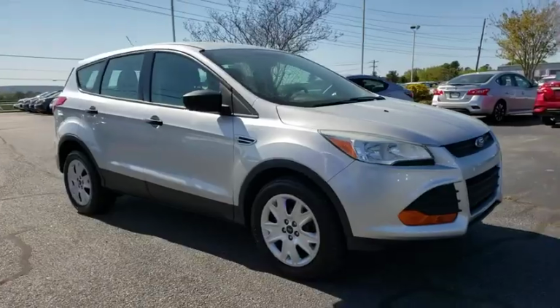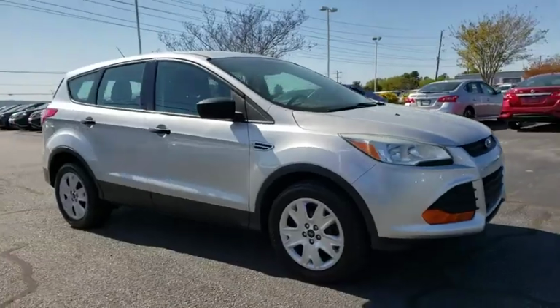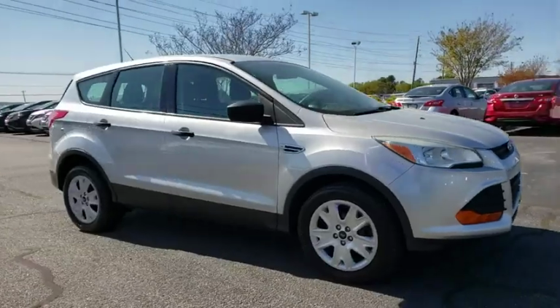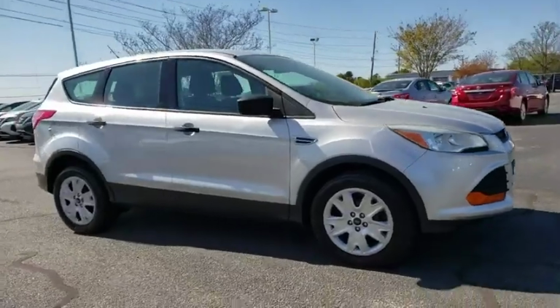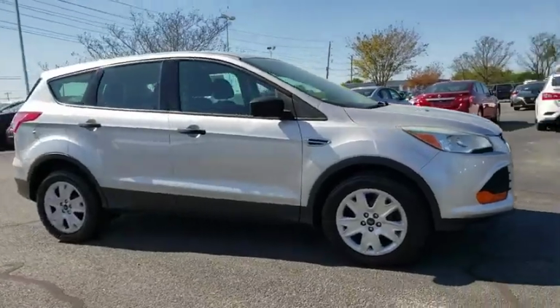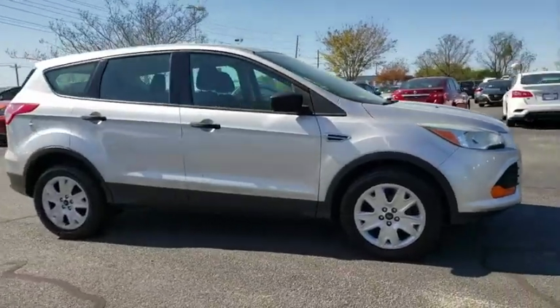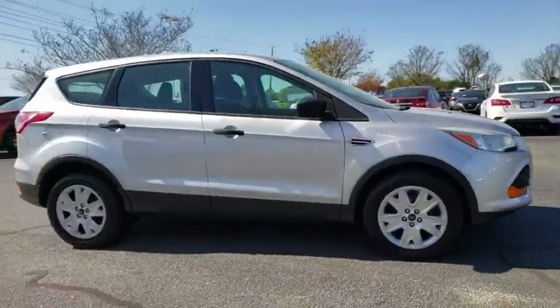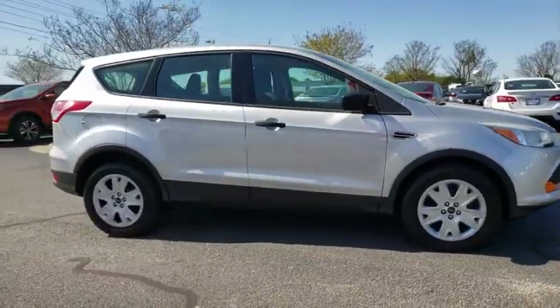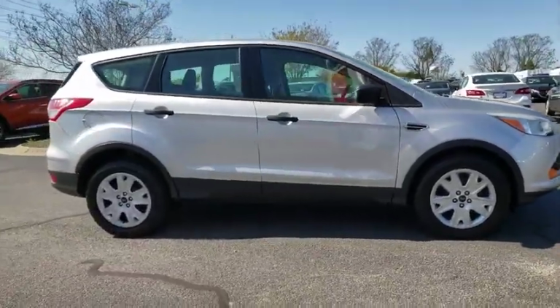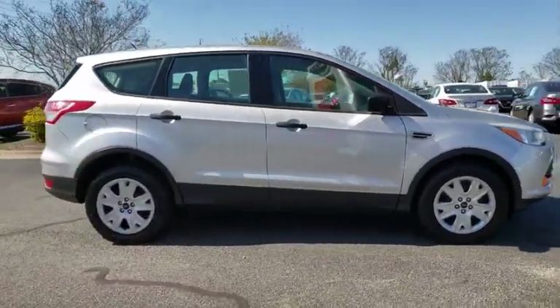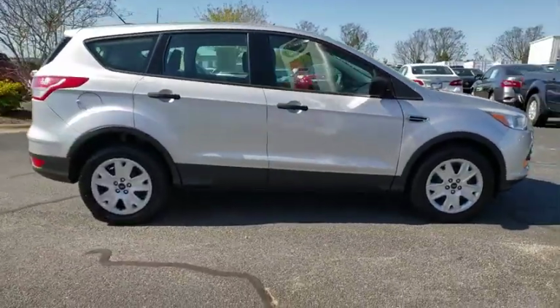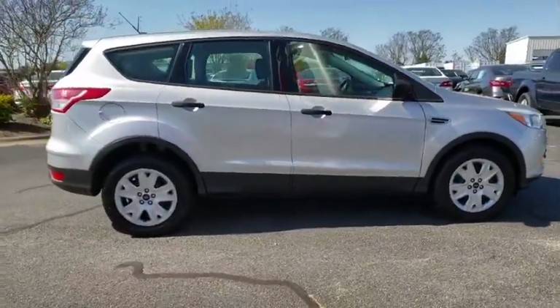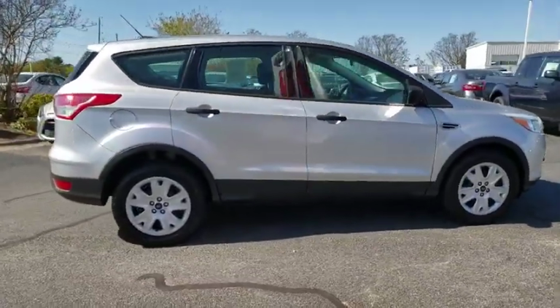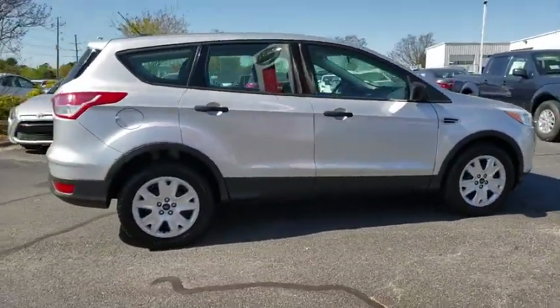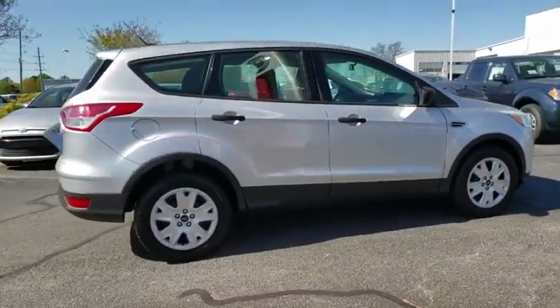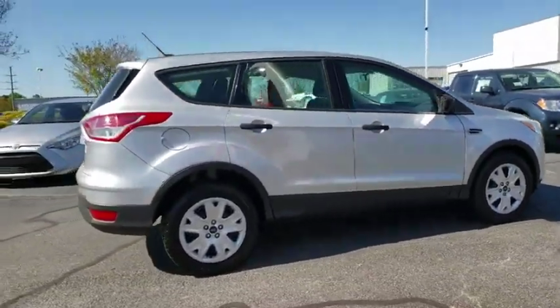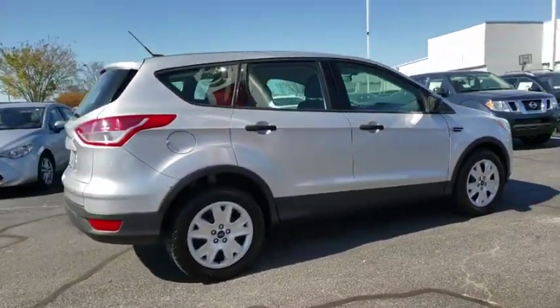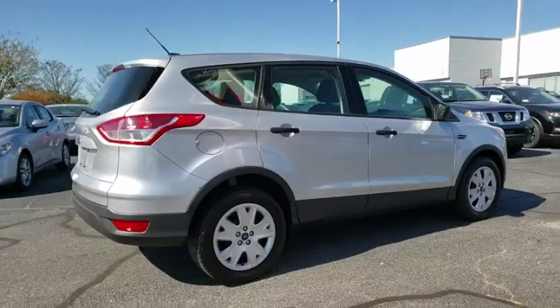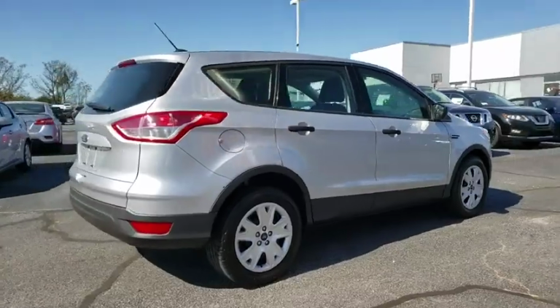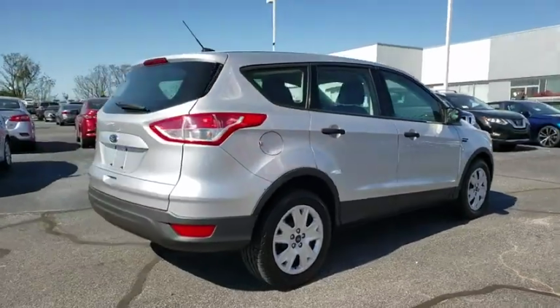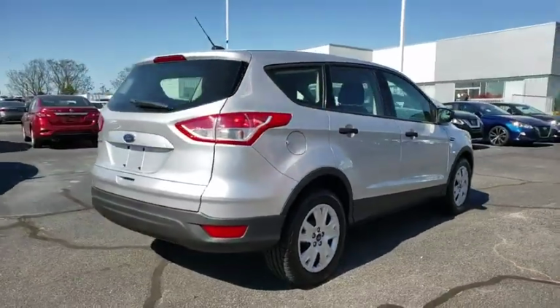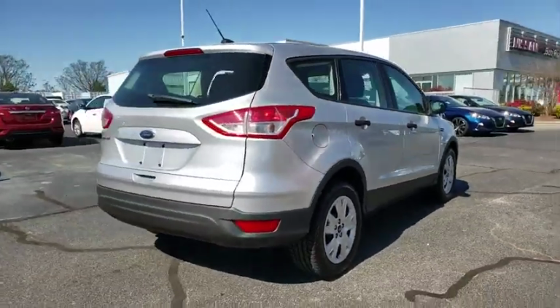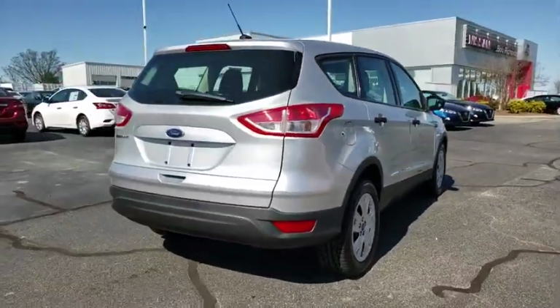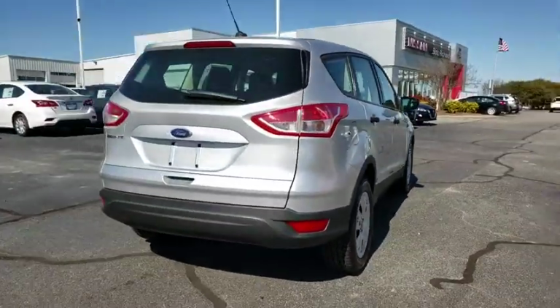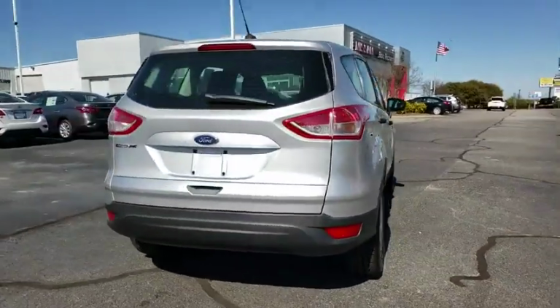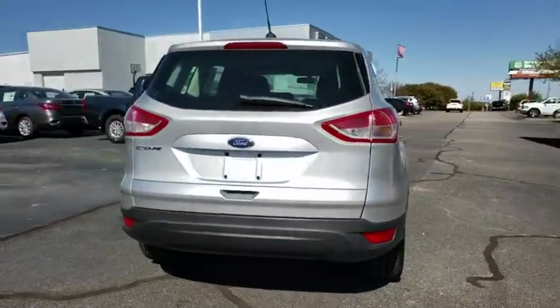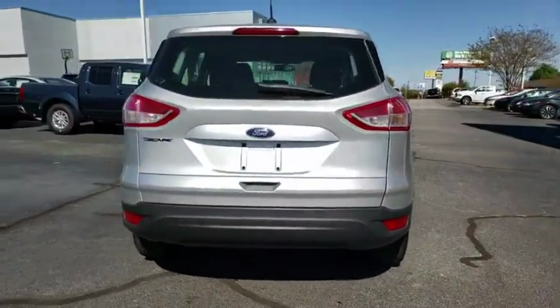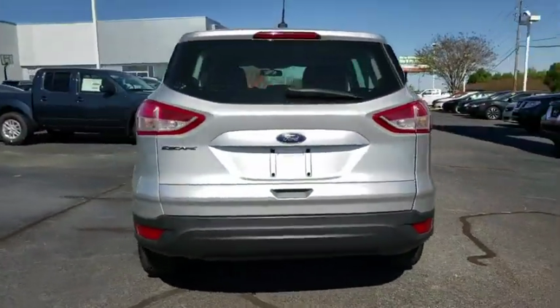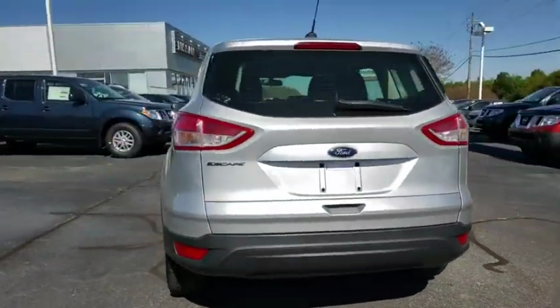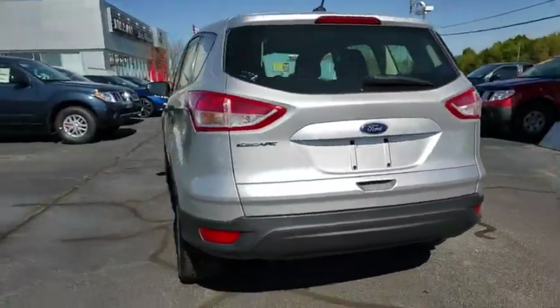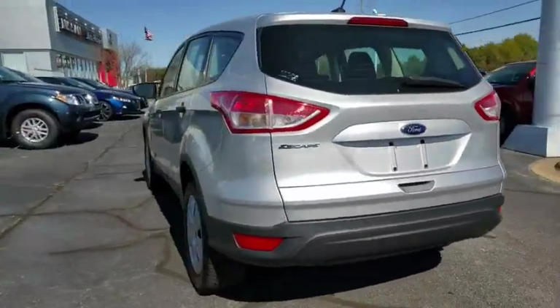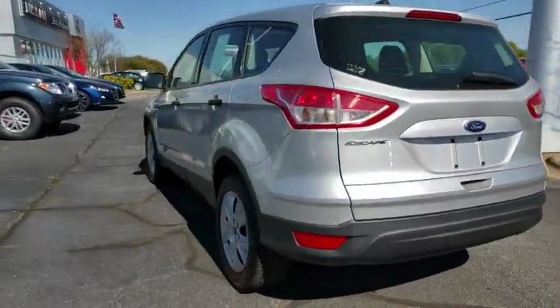The 2013 Ford Escape. Gas engines flex, tow, sip and go with Ford Escape. This vehicle has less than 65,000 miles.